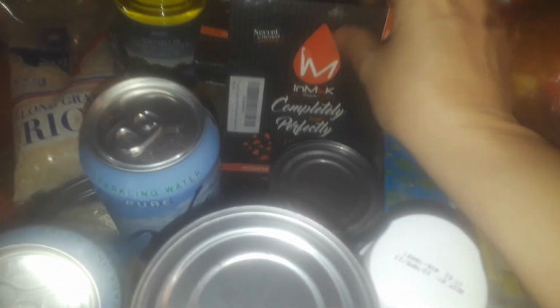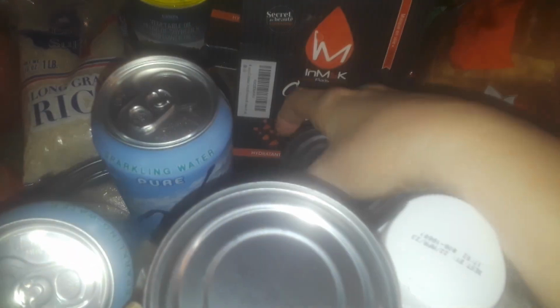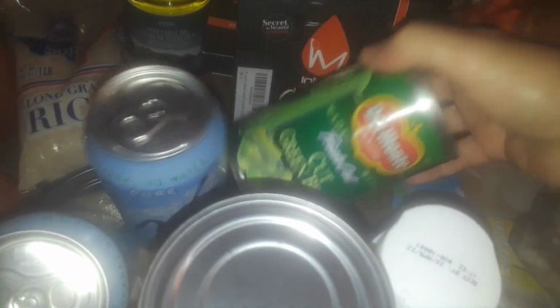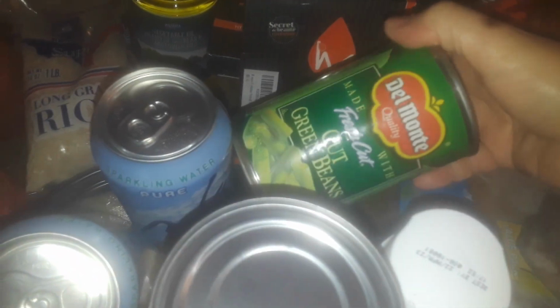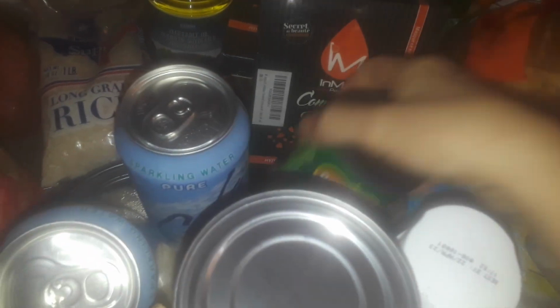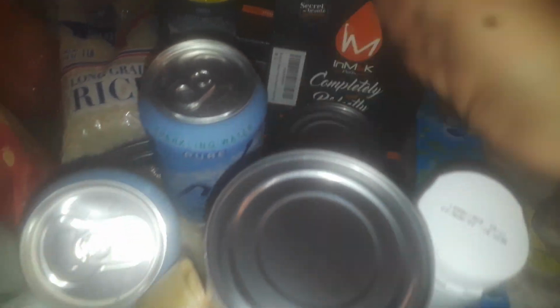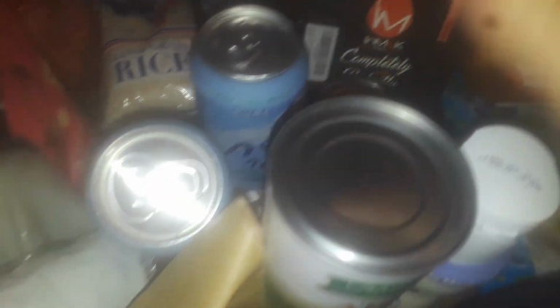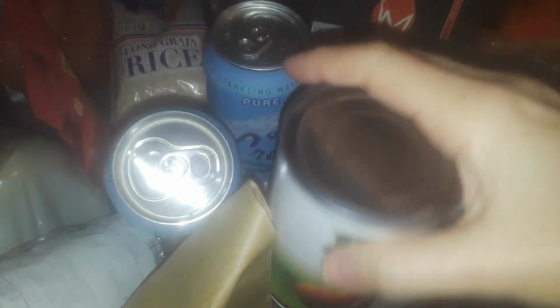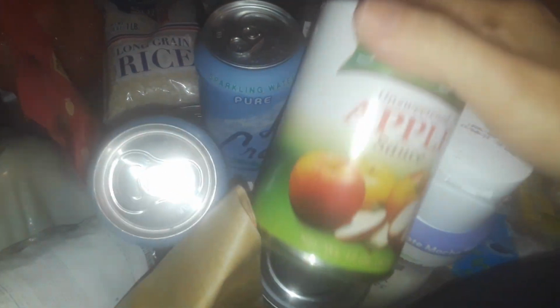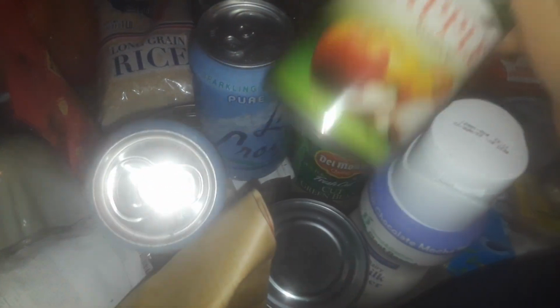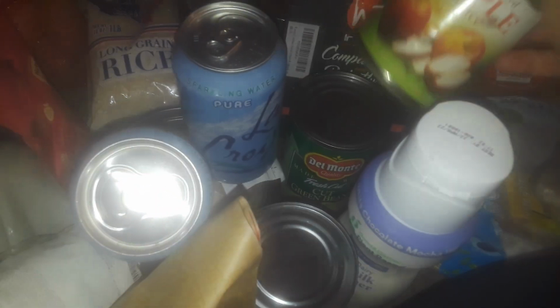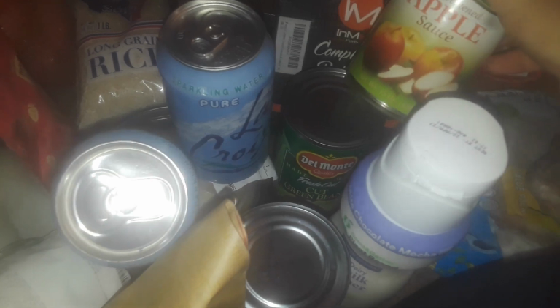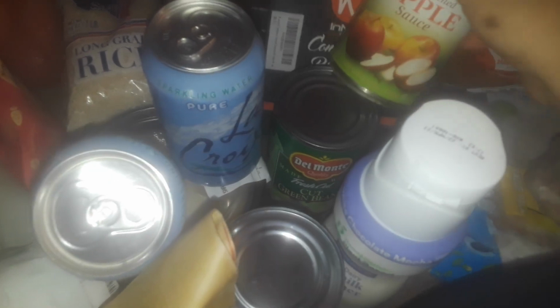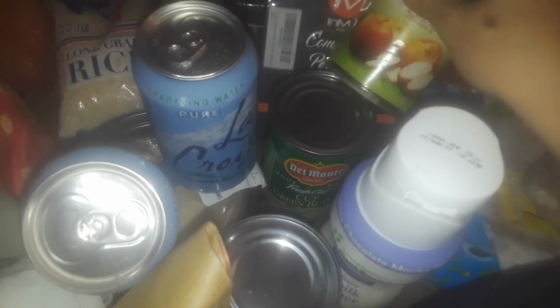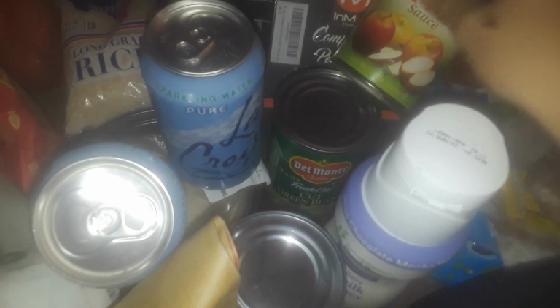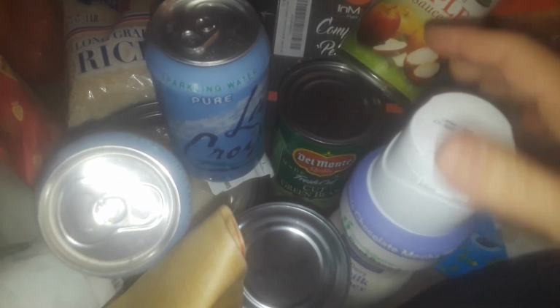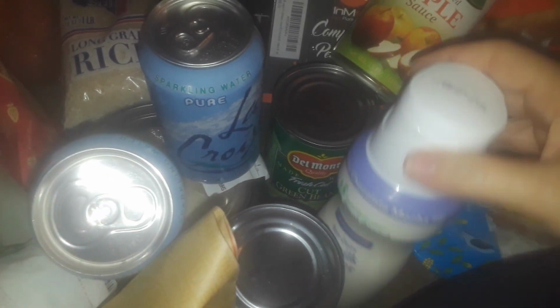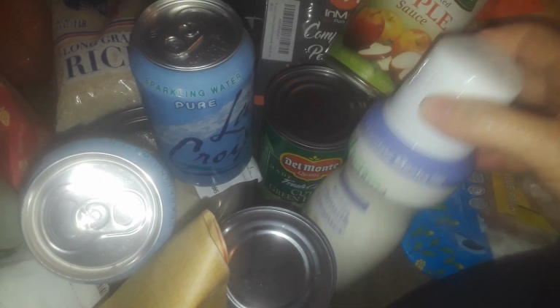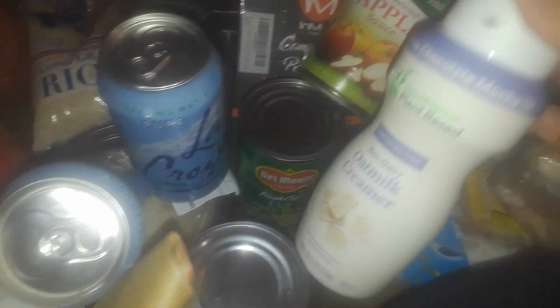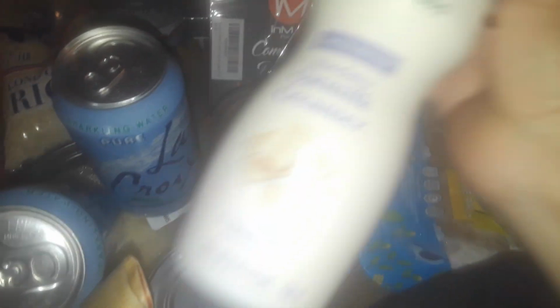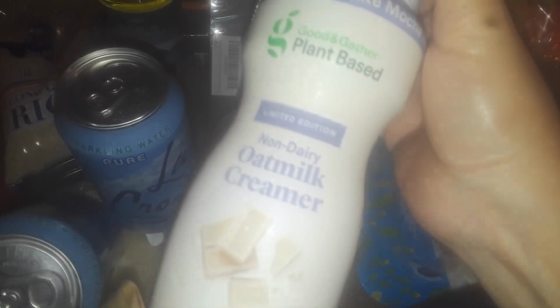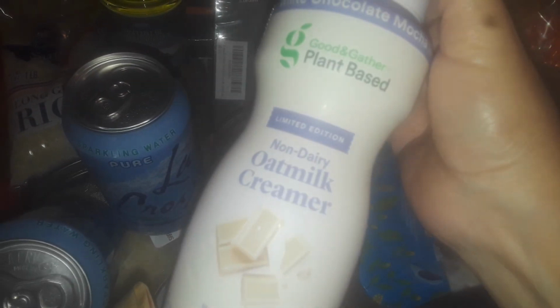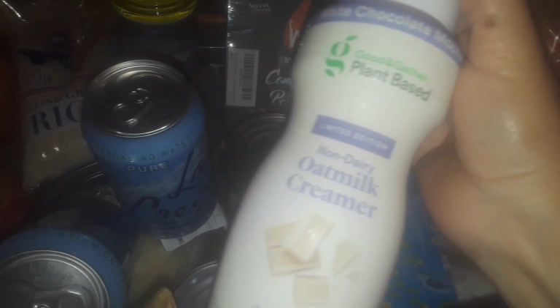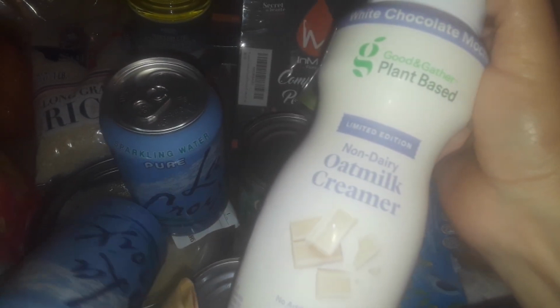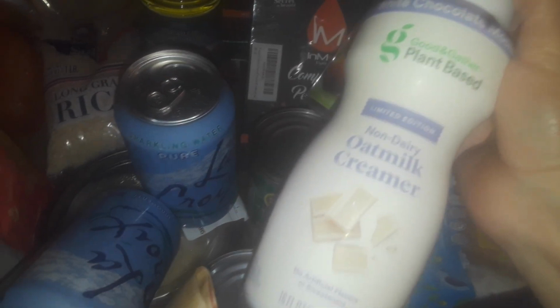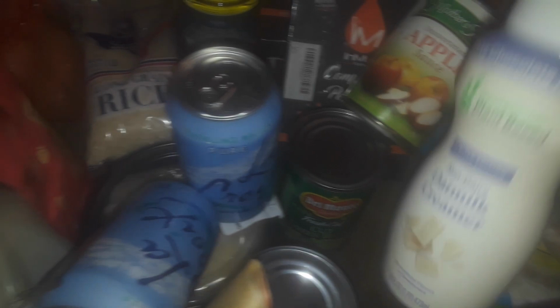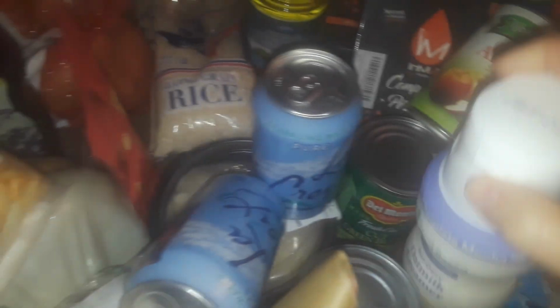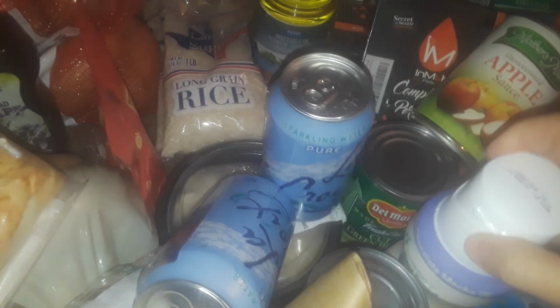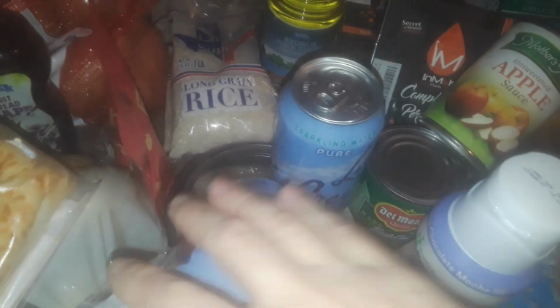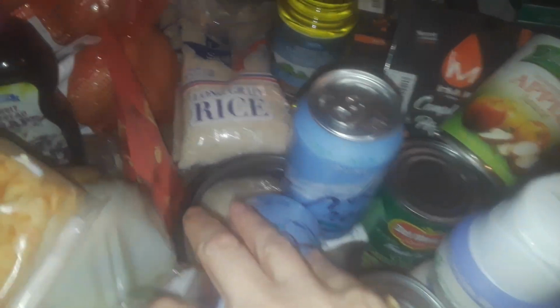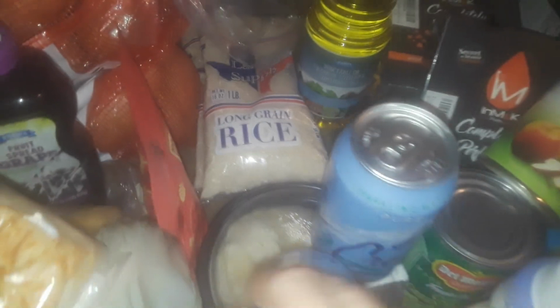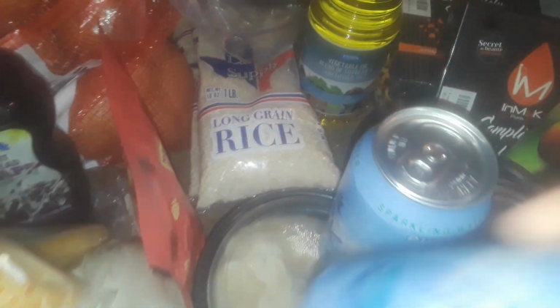They also gave me a whole bunch of canned goods. I don't want to go through all of them again — it's stuff like spaghetti sauce, applesauce, vegetables. They gave me some oat milk, plant-based creamer, and two things of sparkling waters.